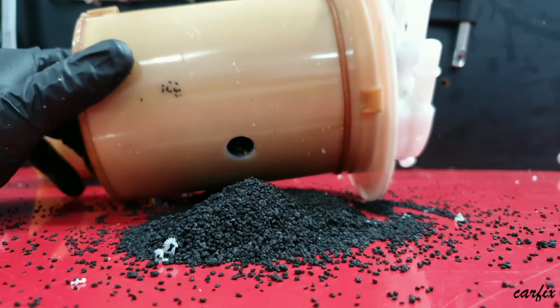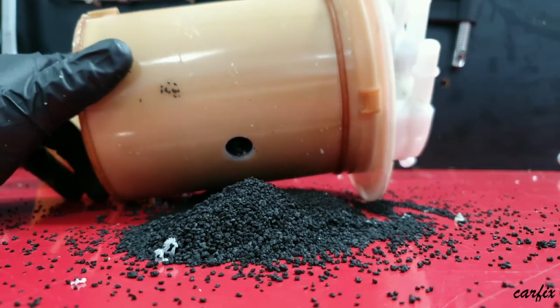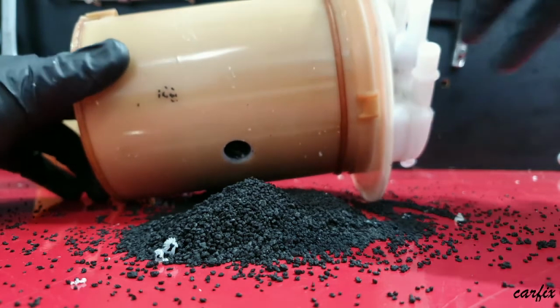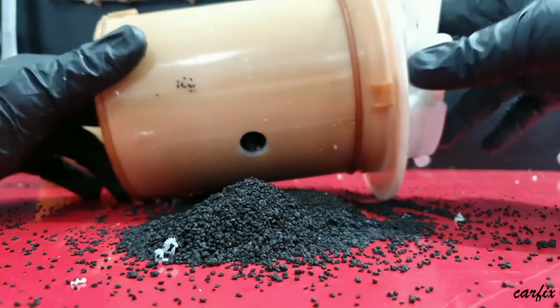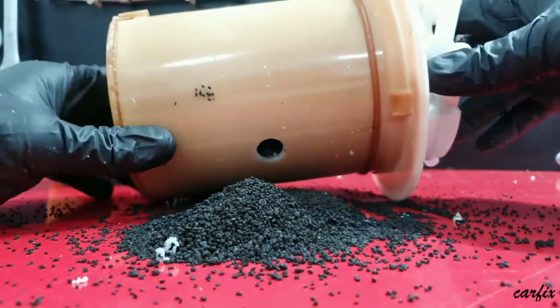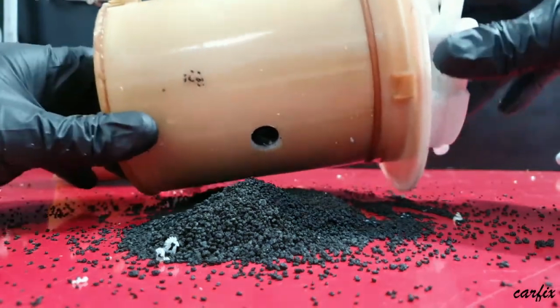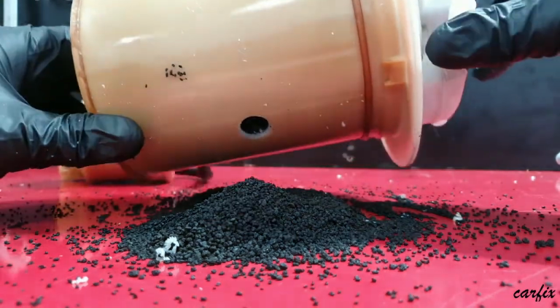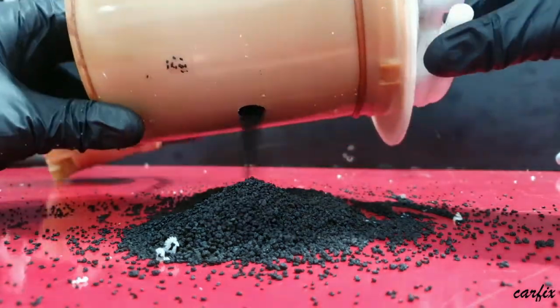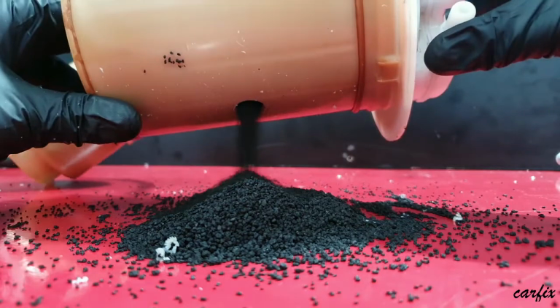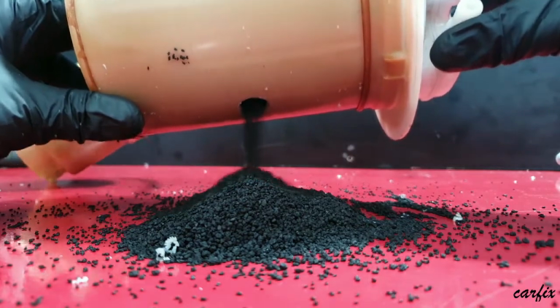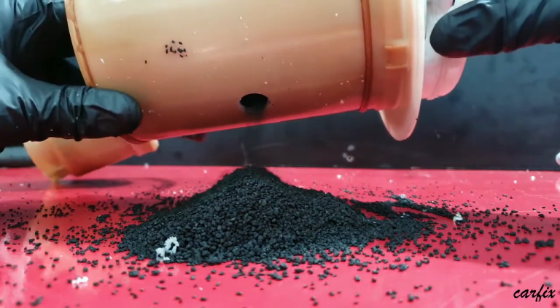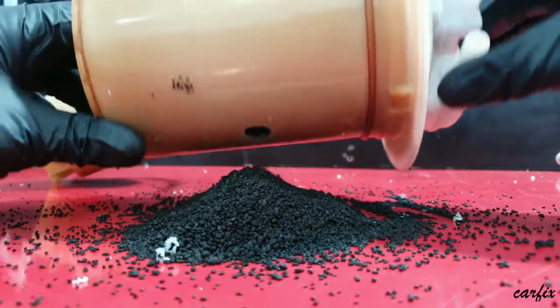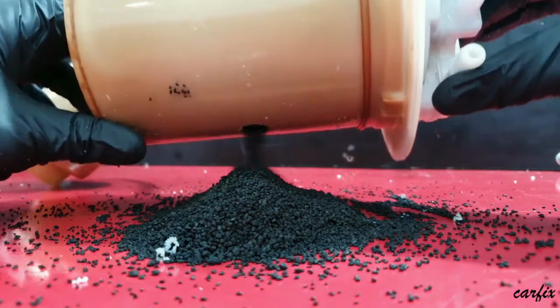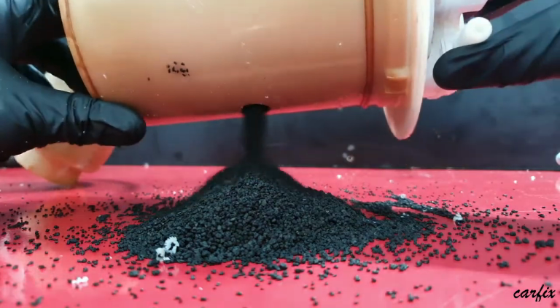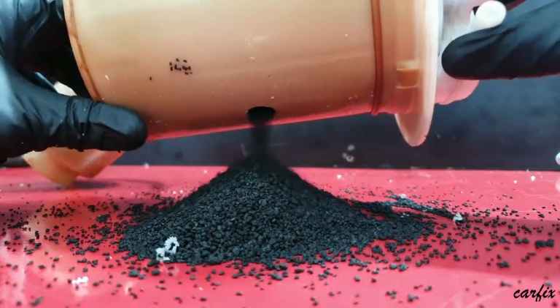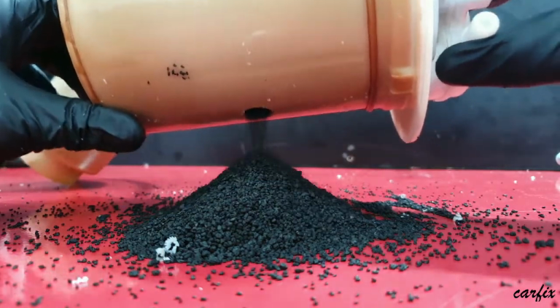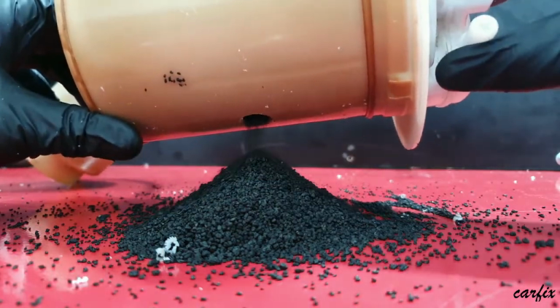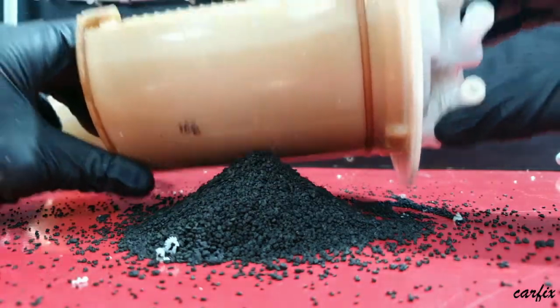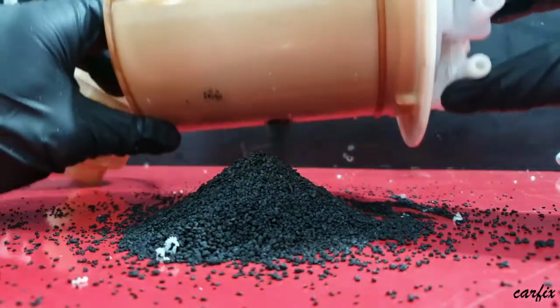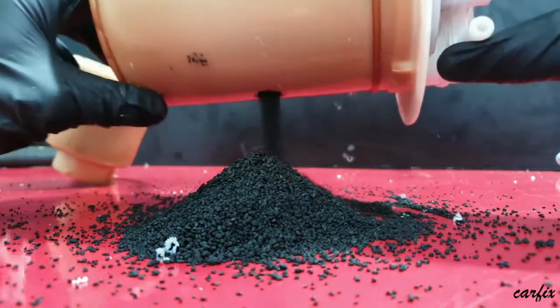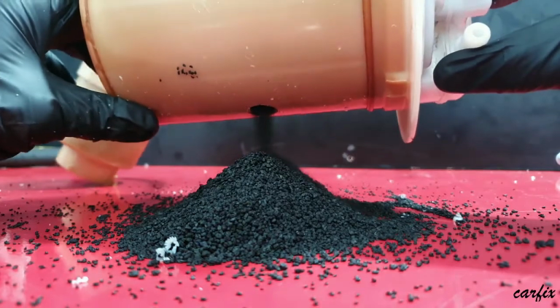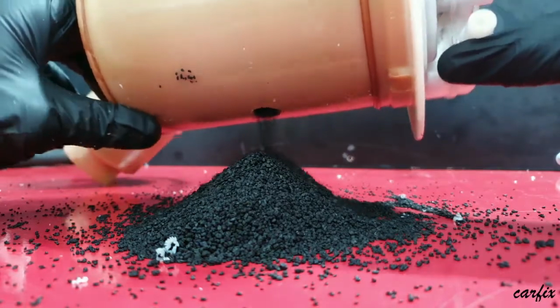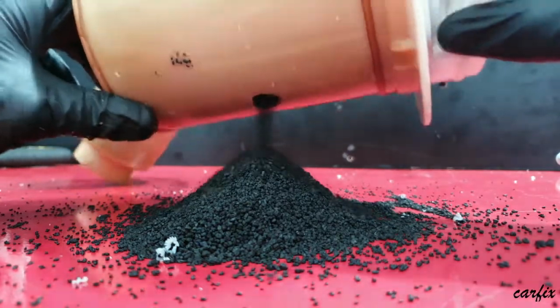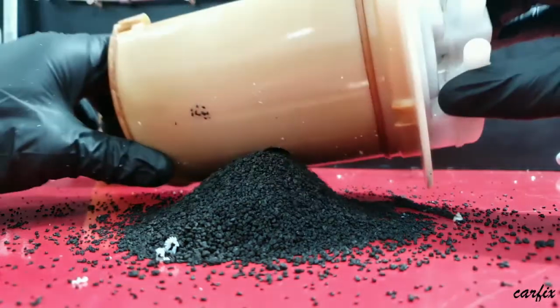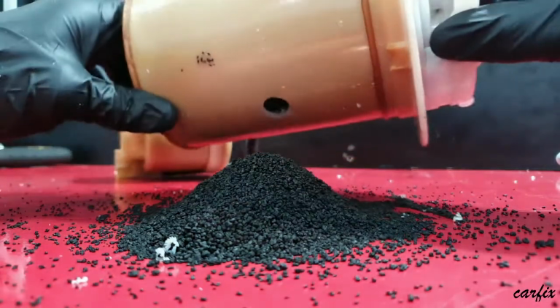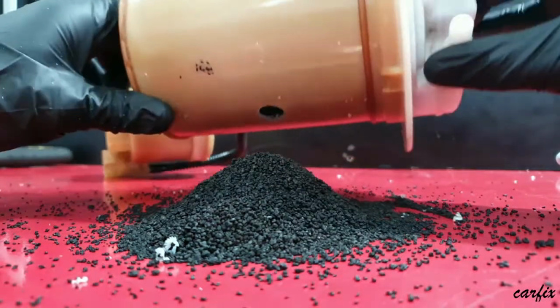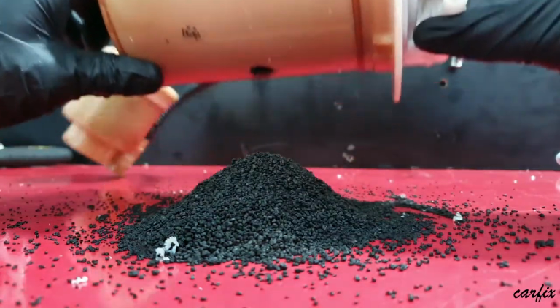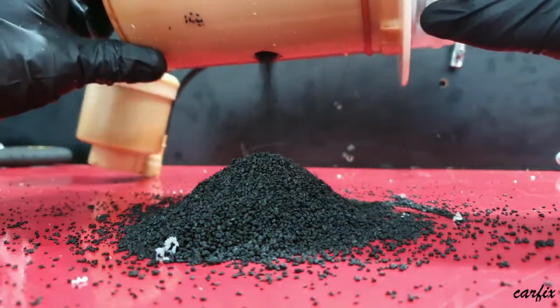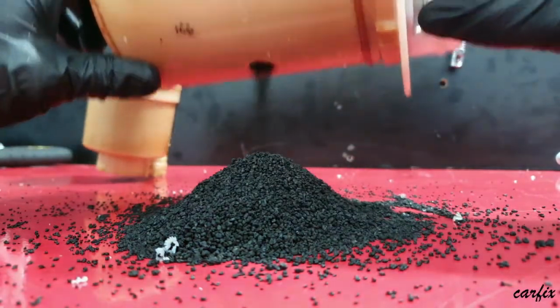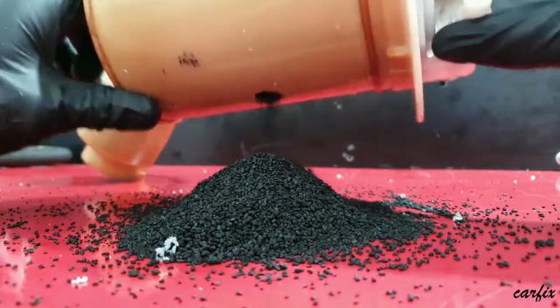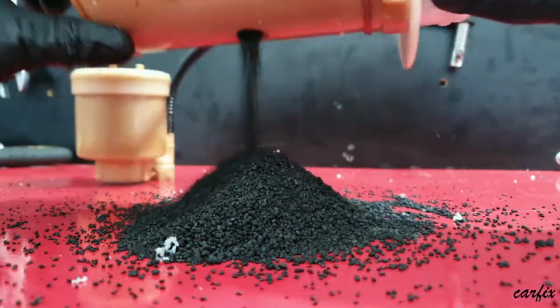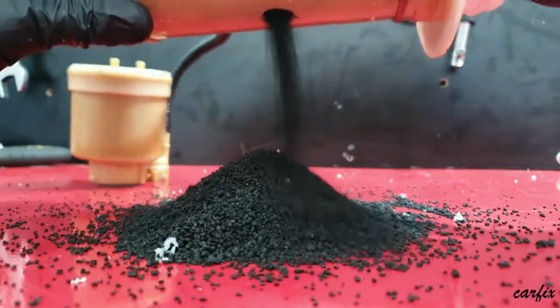If your car has a bad fuel odor, you can check the charcoal canister. You can see what is inside by drilling into it. There is a lot of charcoal in there.